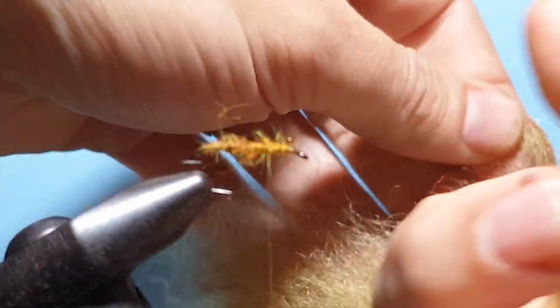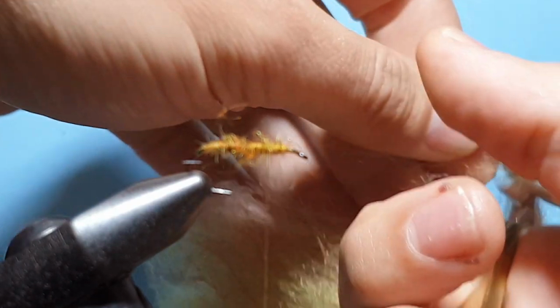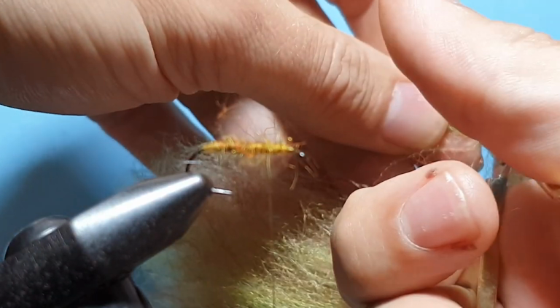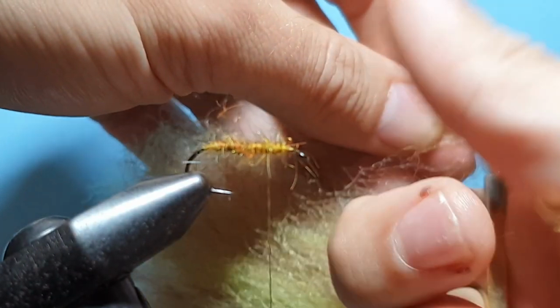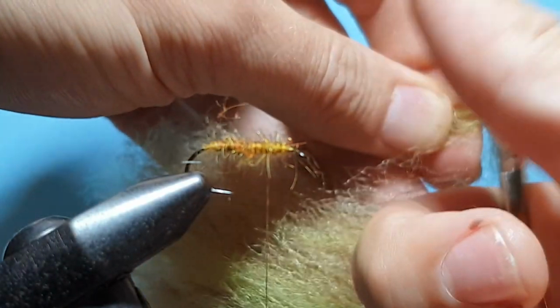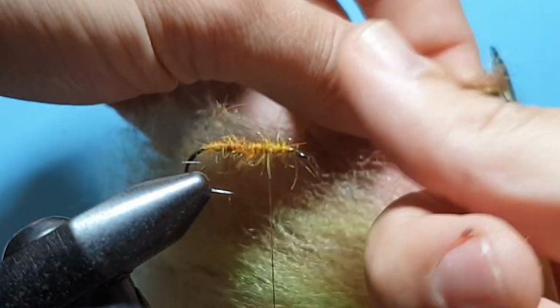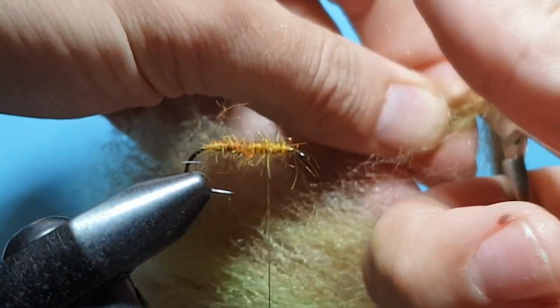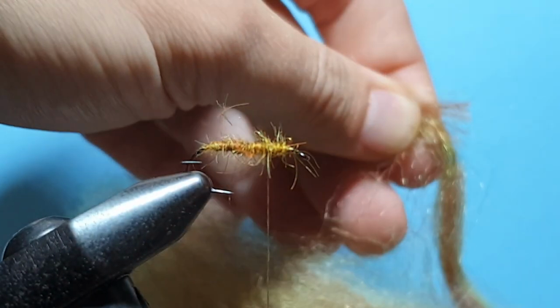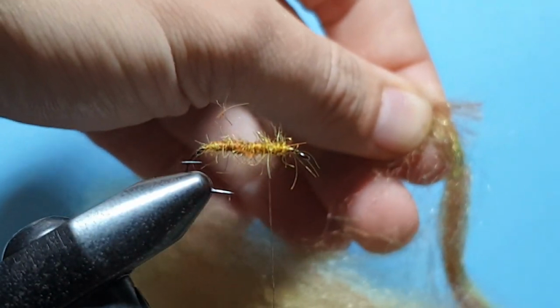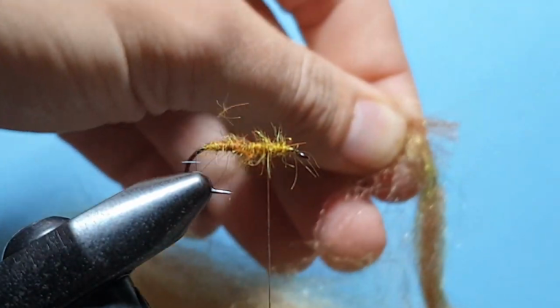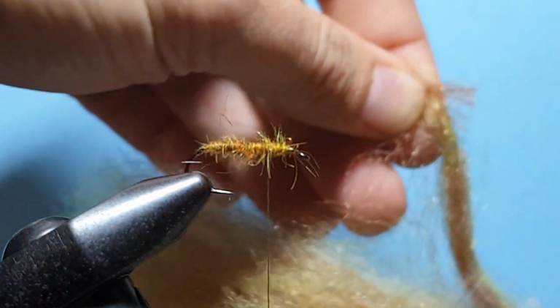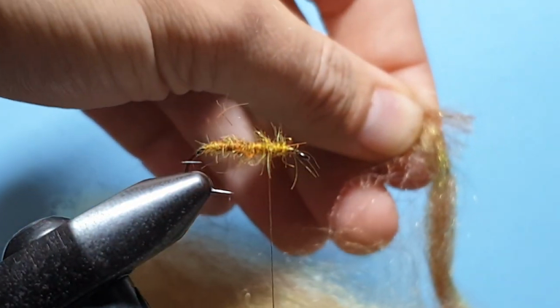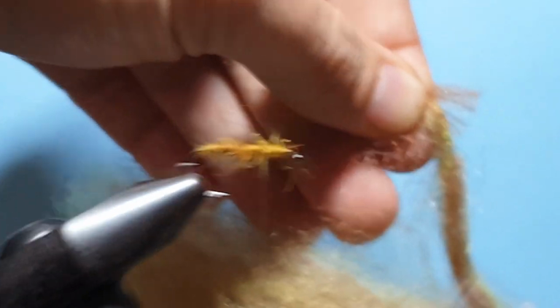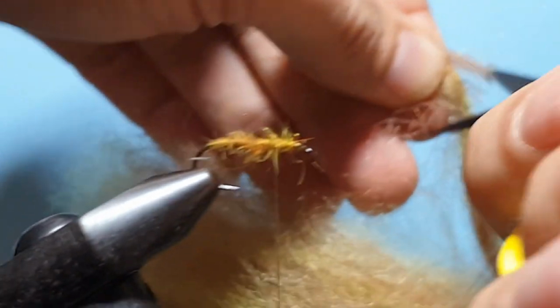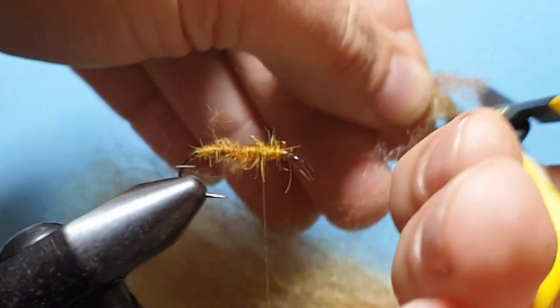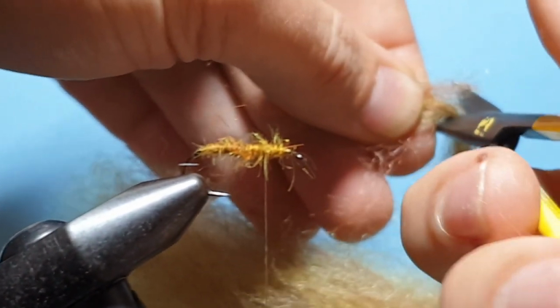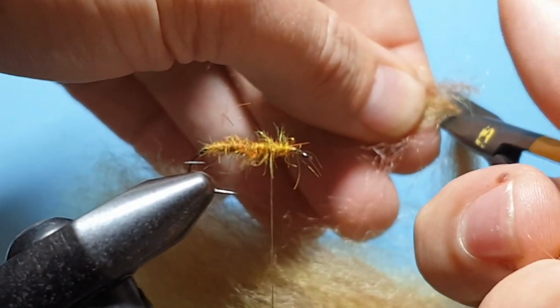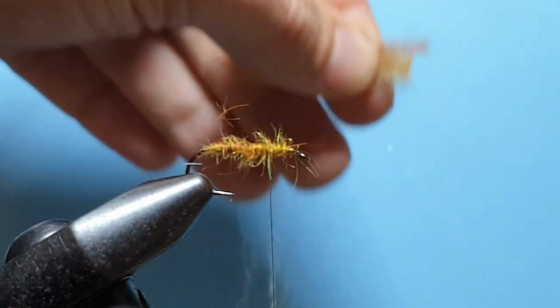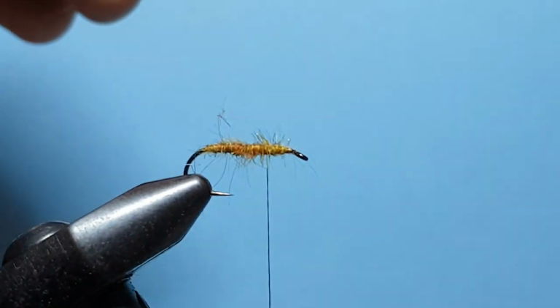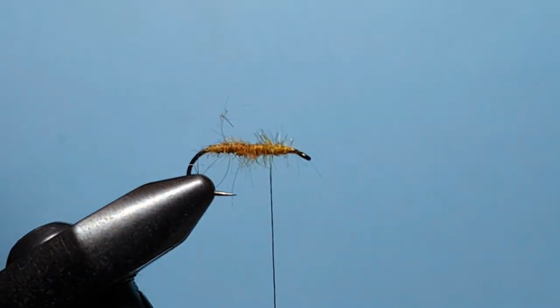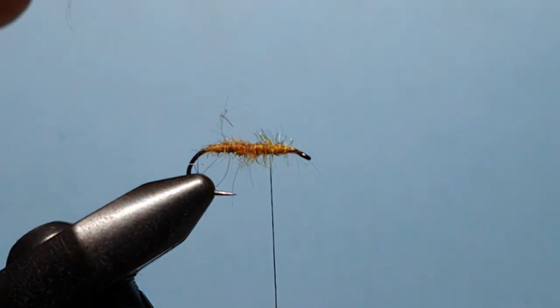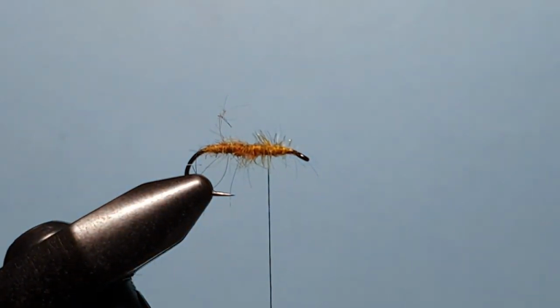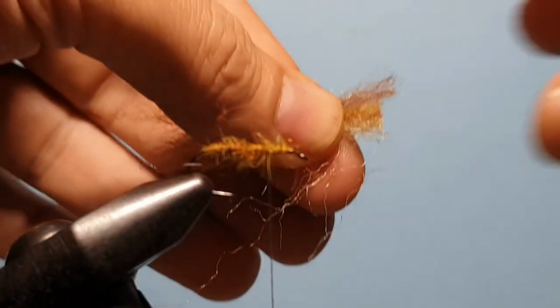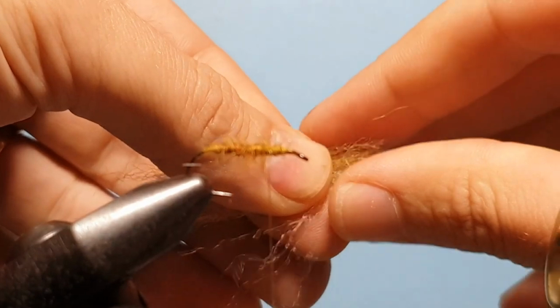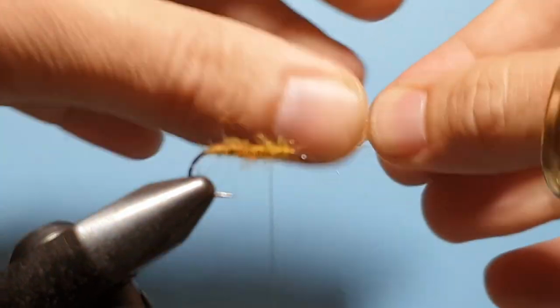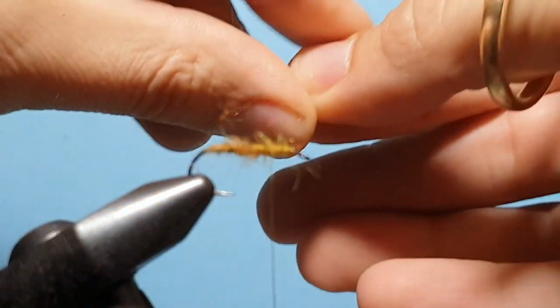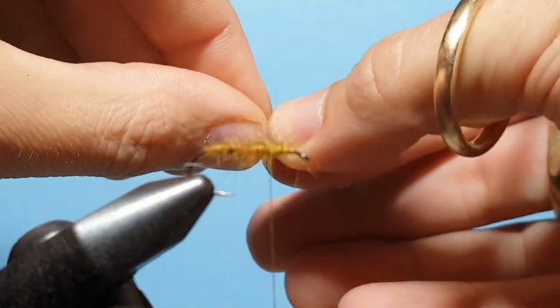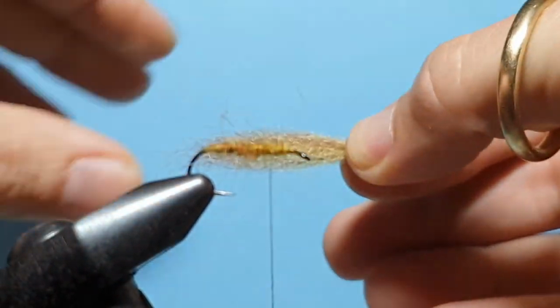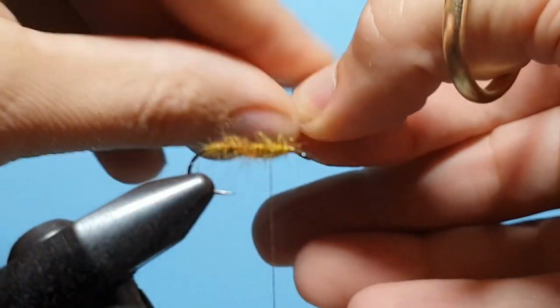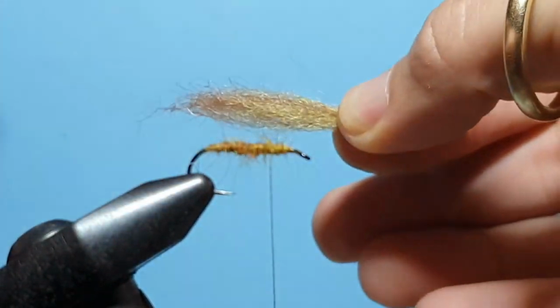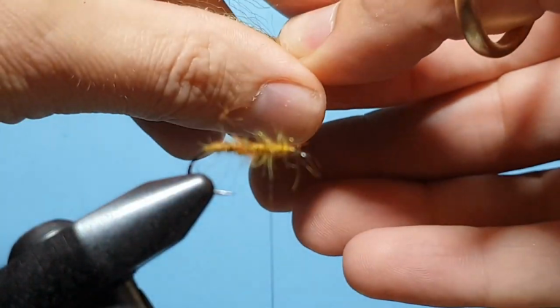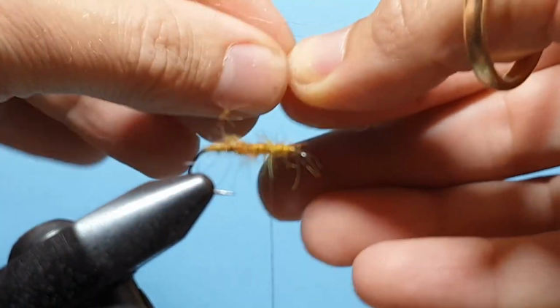So if you're tying a smaller fly, go with a thinner clump. Tying the bigger fly, you go with the bigger clump. Then cut that off from the shank.